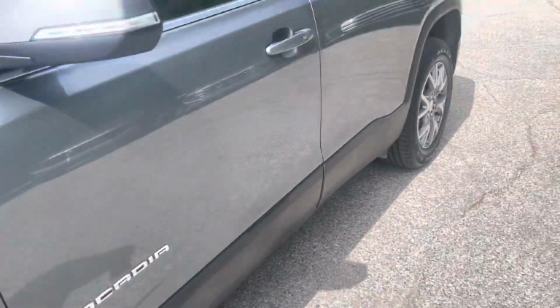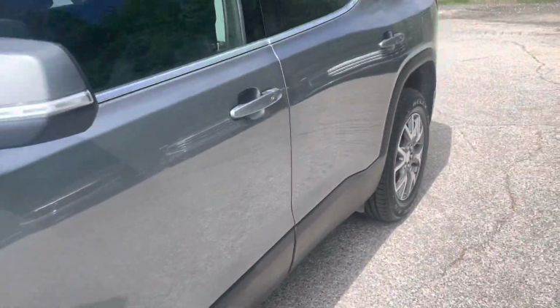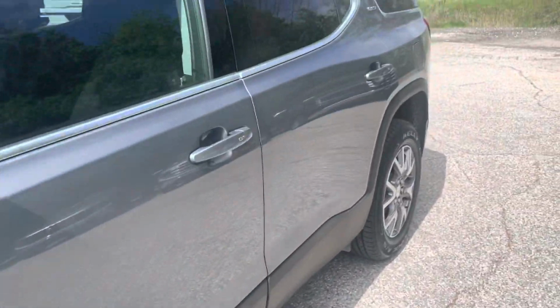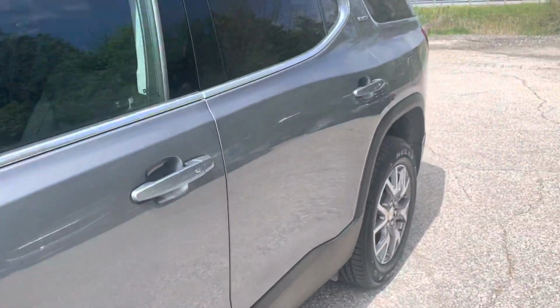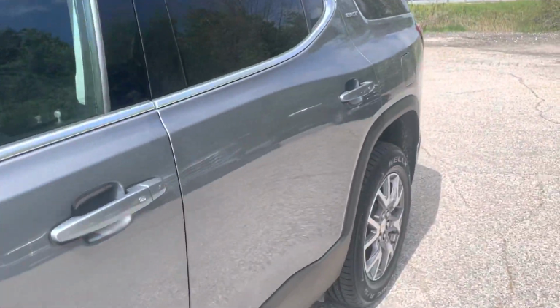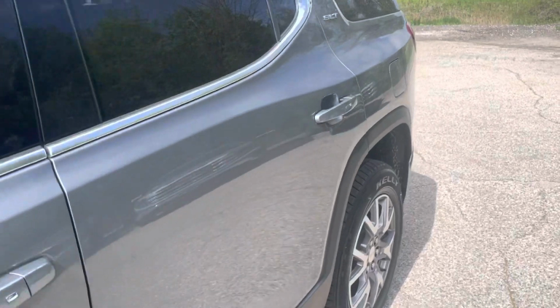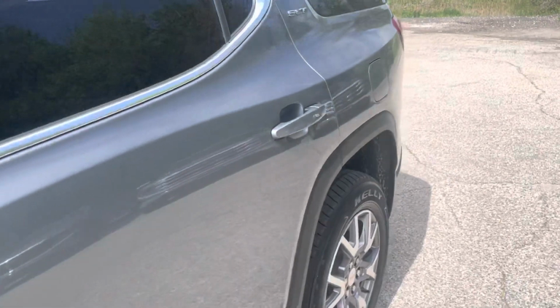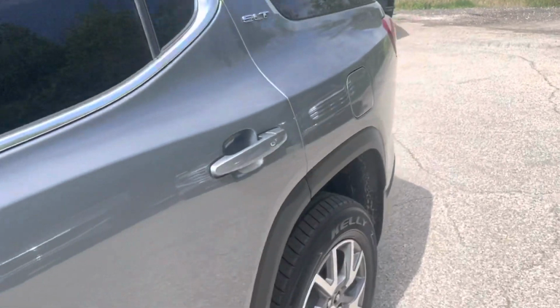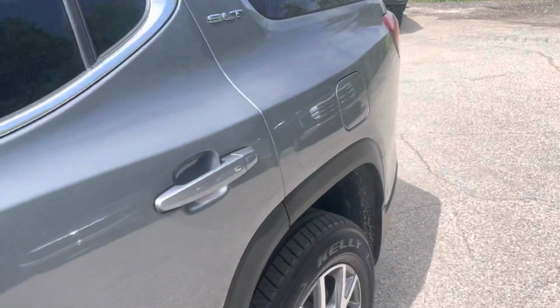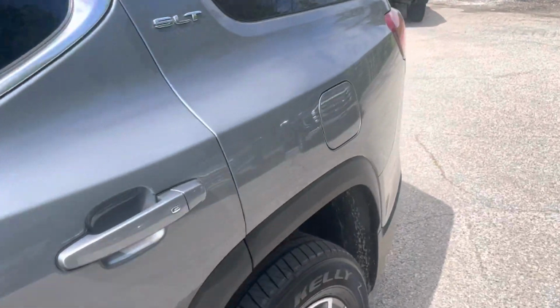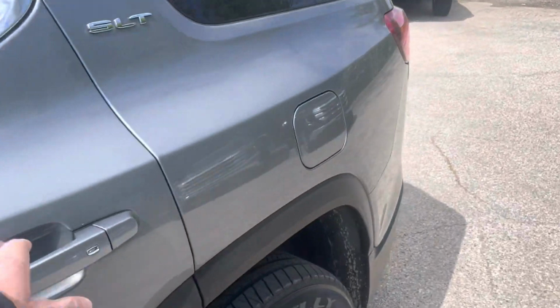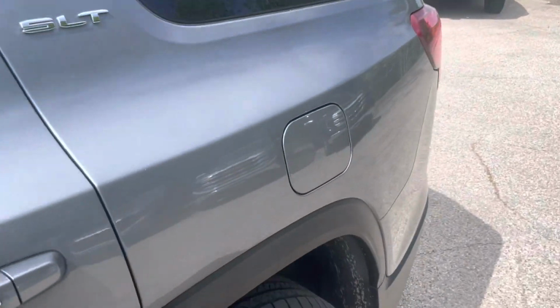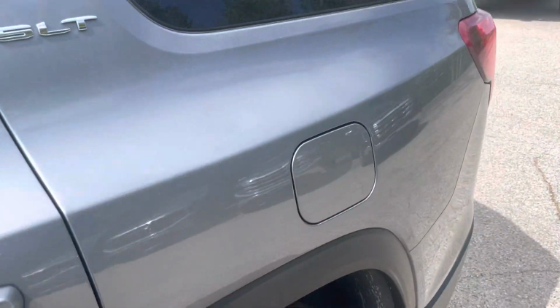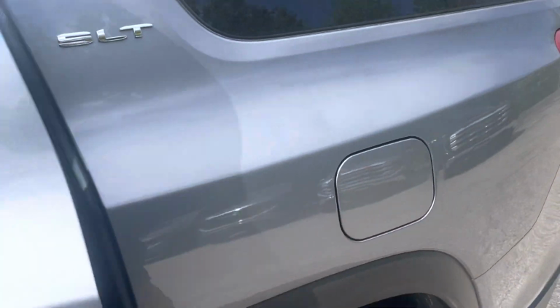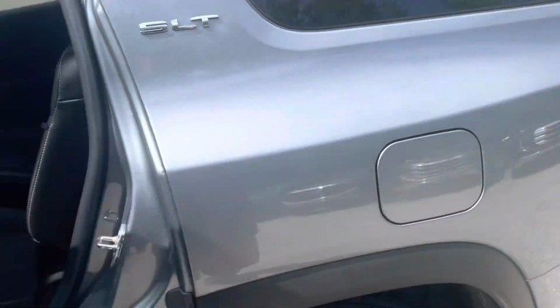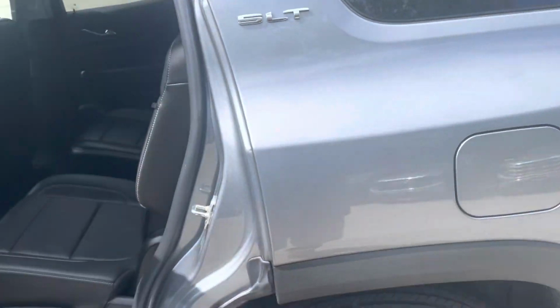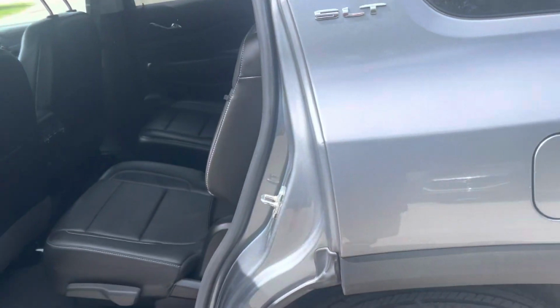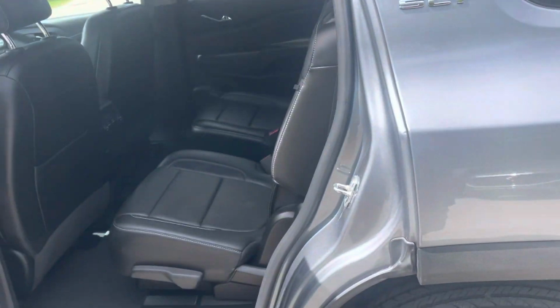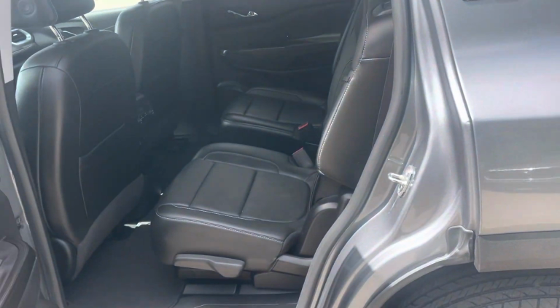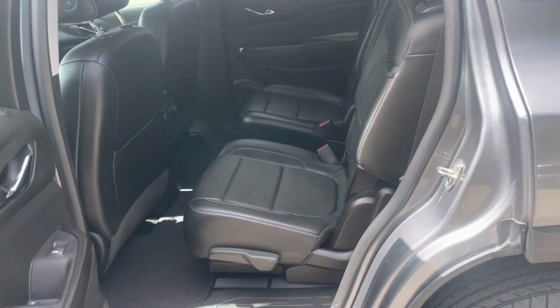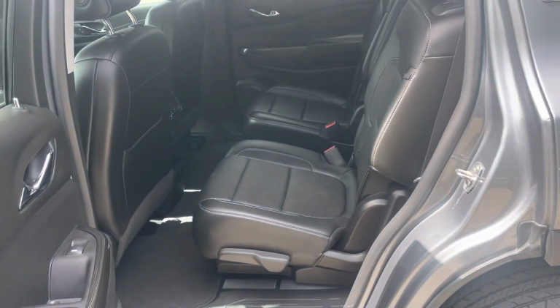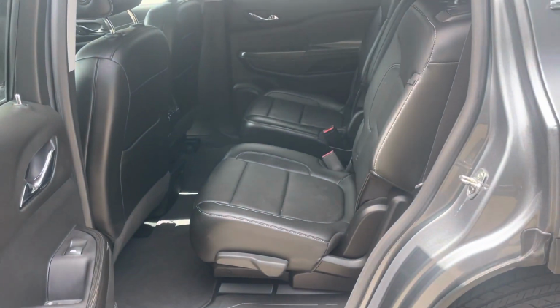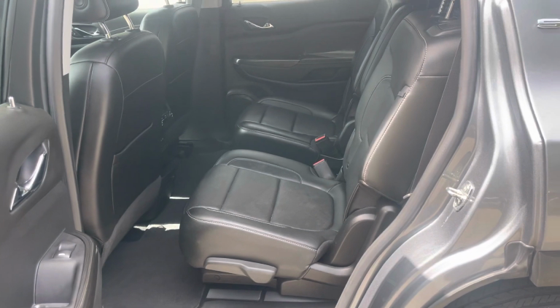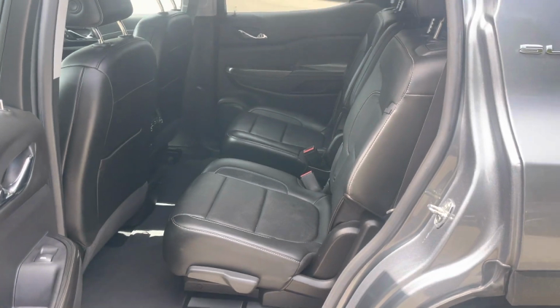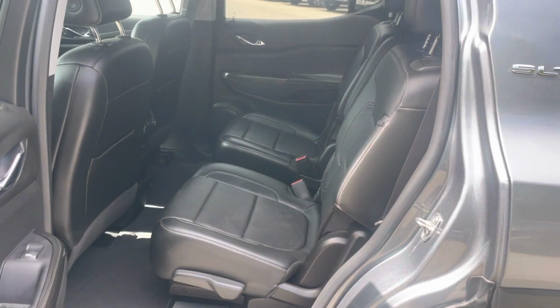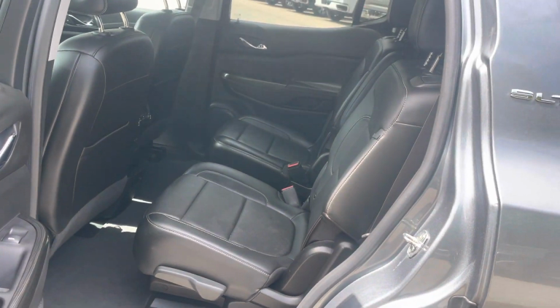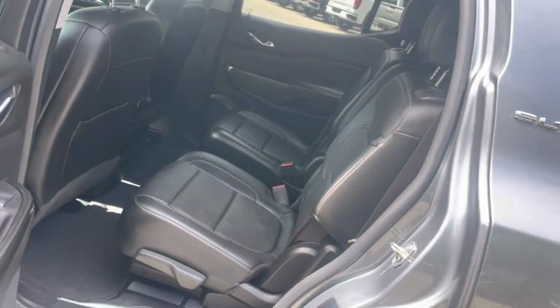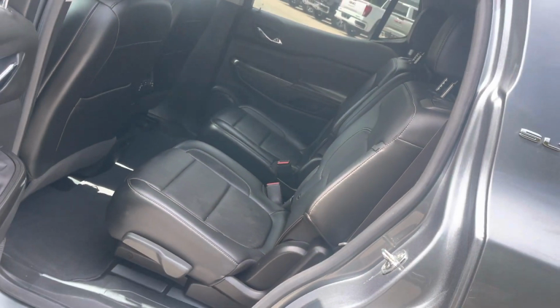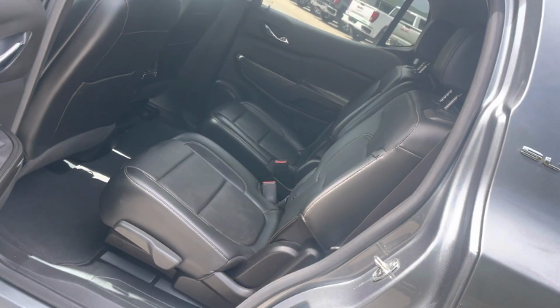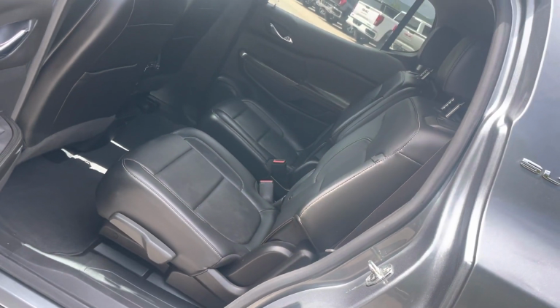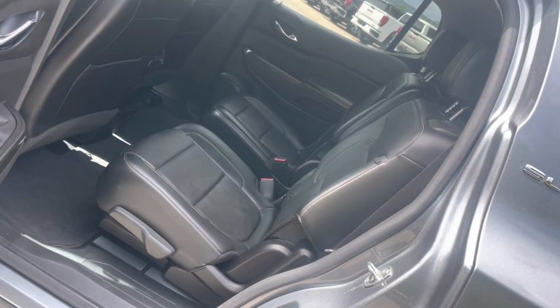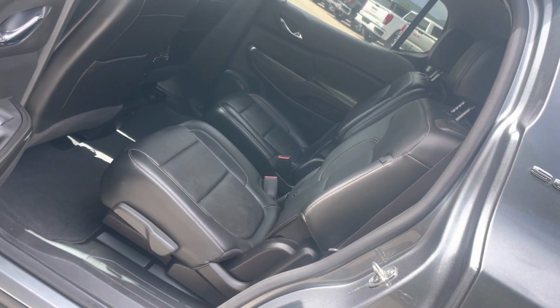This is a CarBravo certified vehicle, so it's got 6,000 mile bumper-to-bumper coverage on it after the factory warranty expires, which is kind of nice.